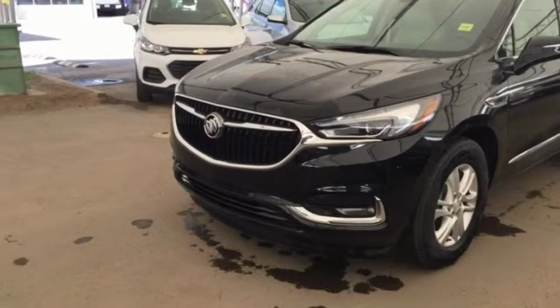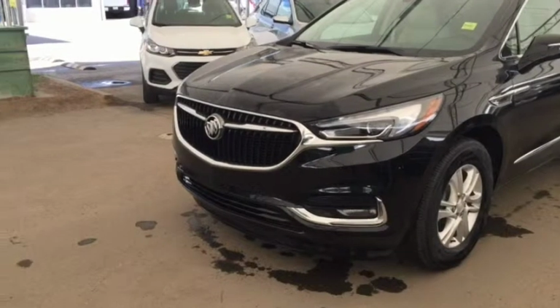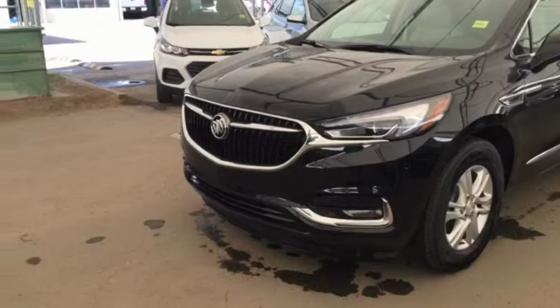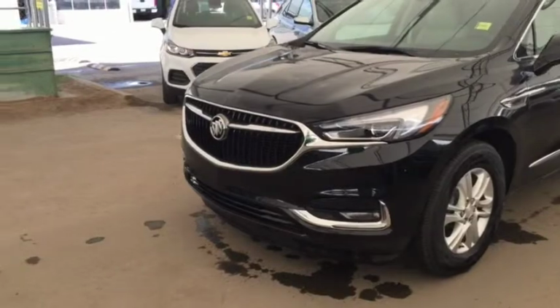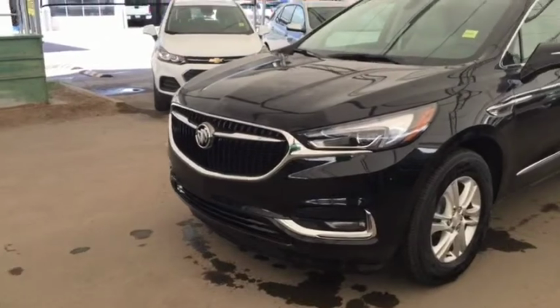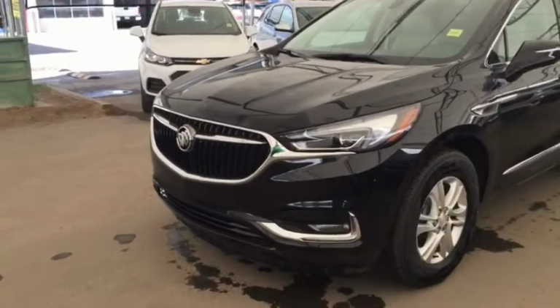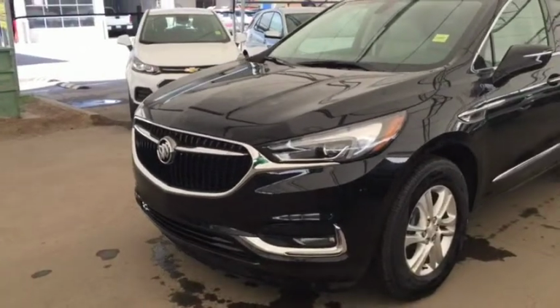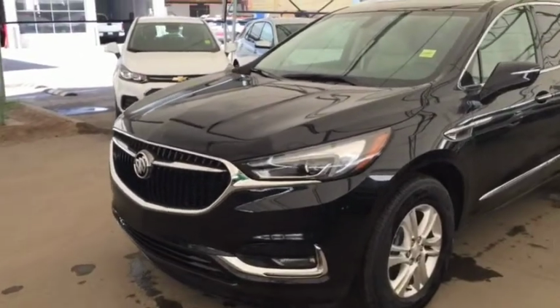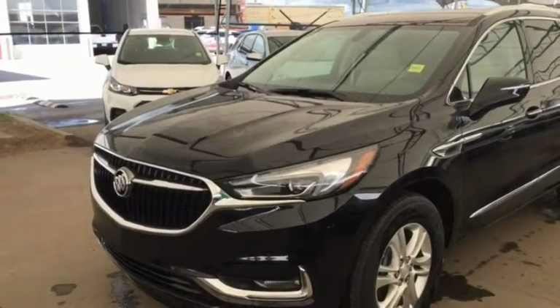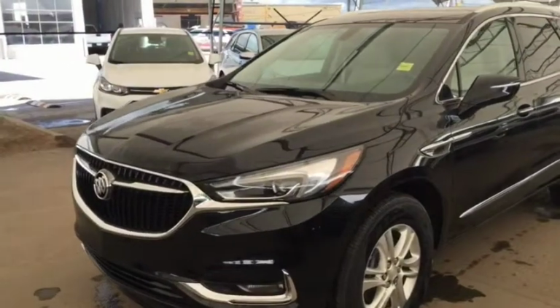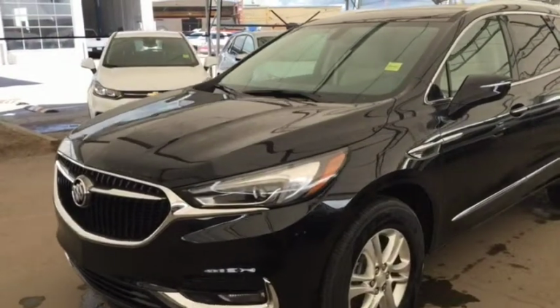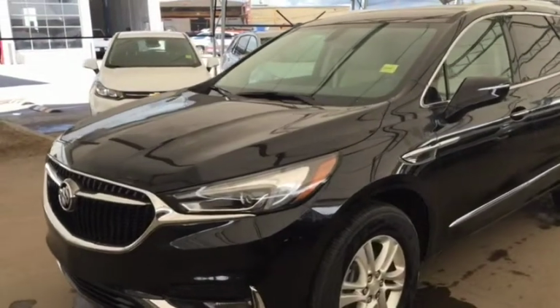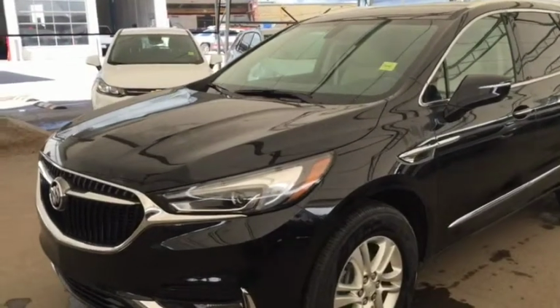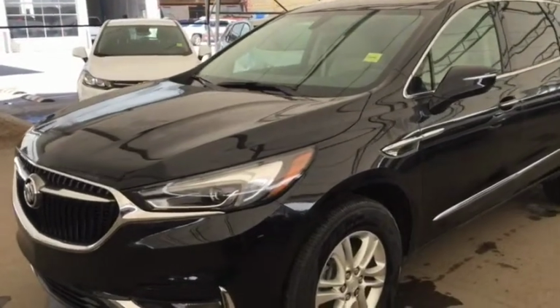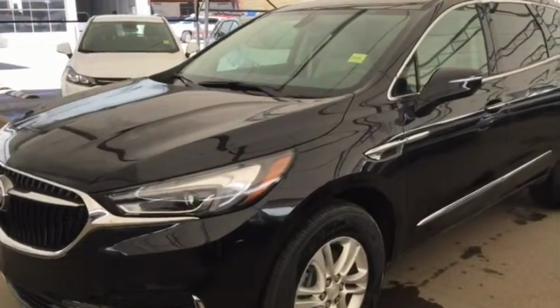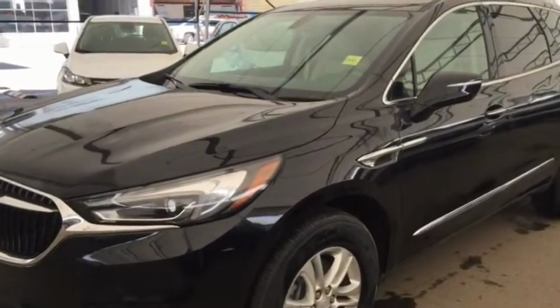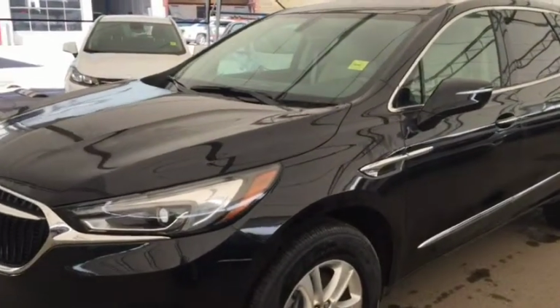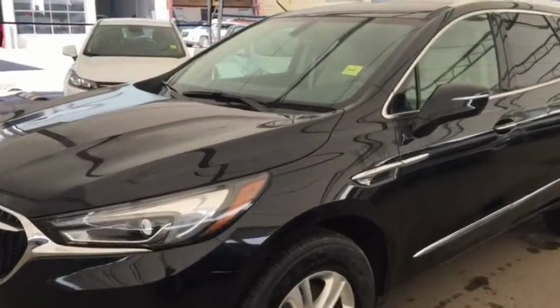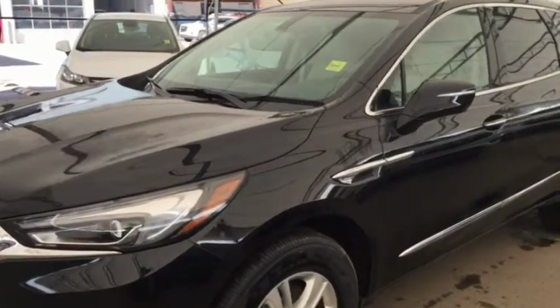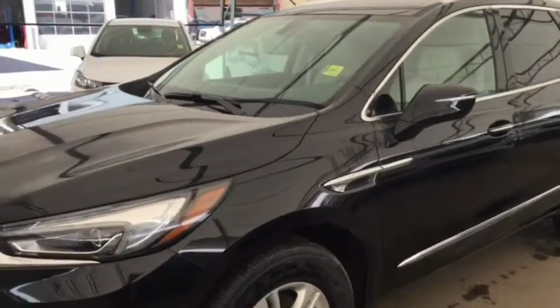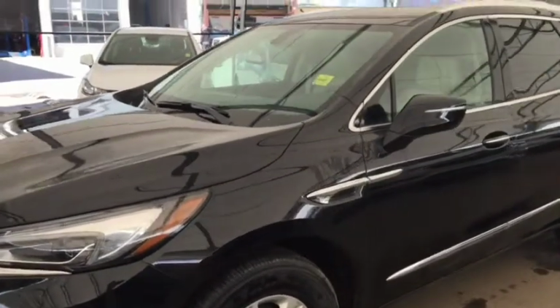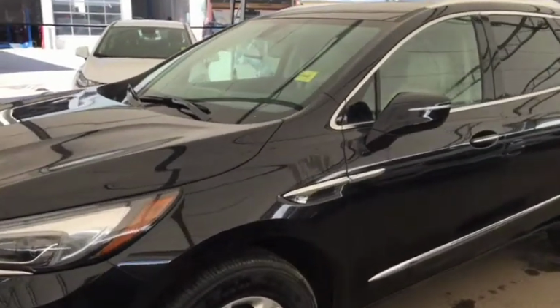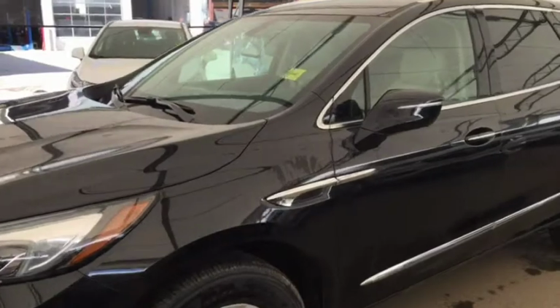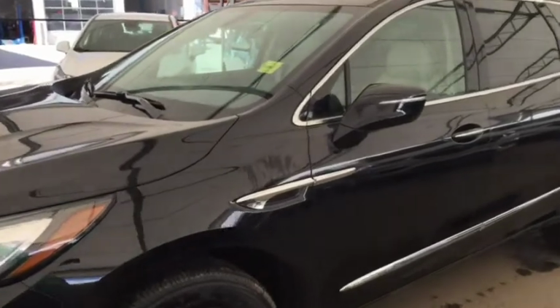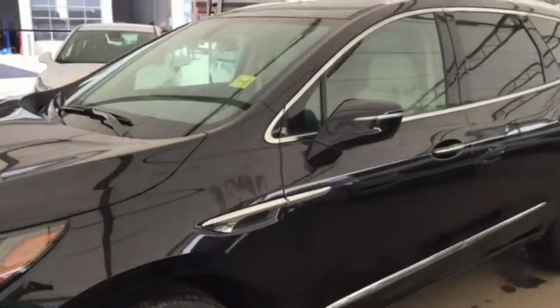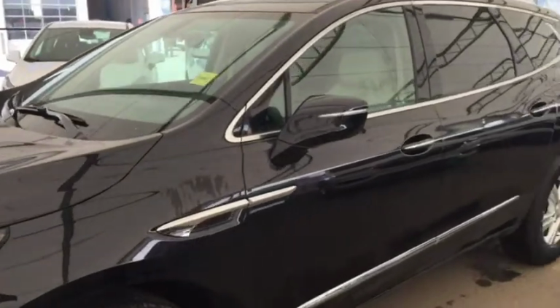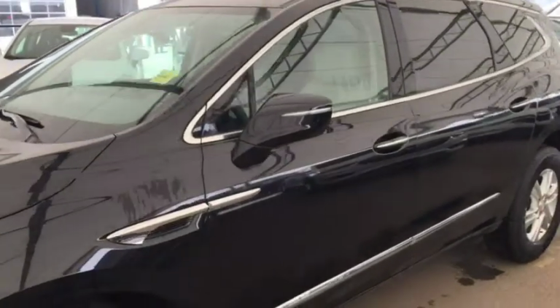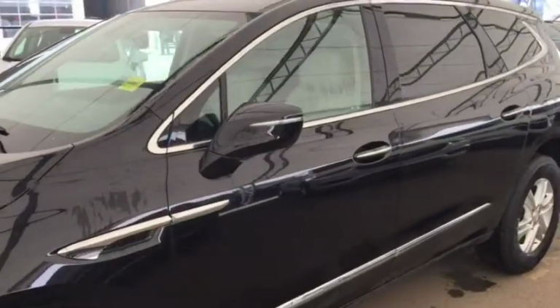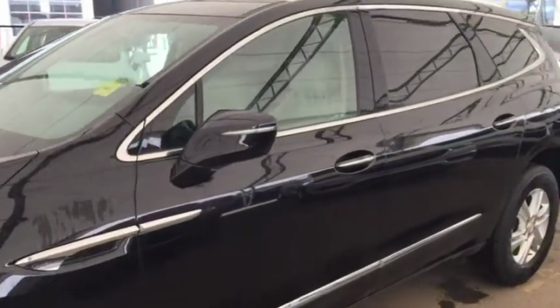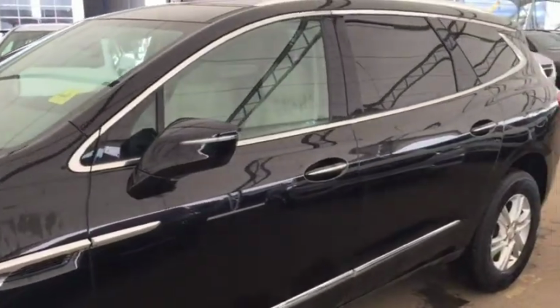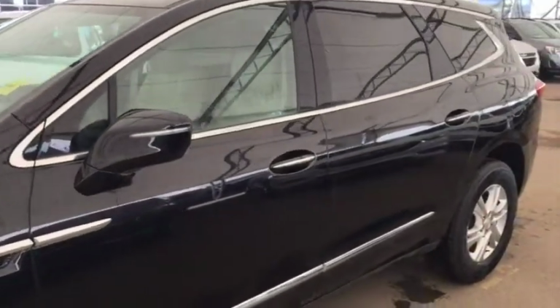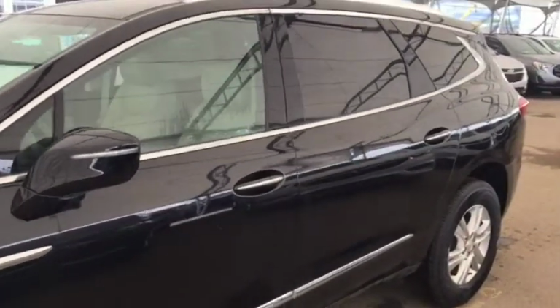Welcome to Davis Chevrolet. This is a brand new 2019 Buick Enclave all-wheel drive in ebony twilight metallic.